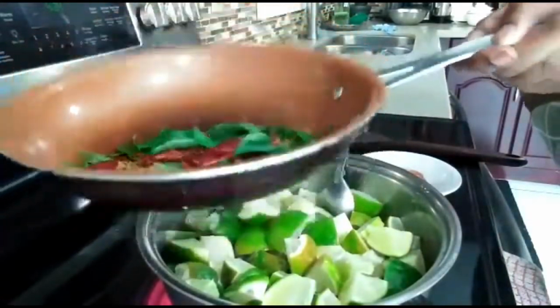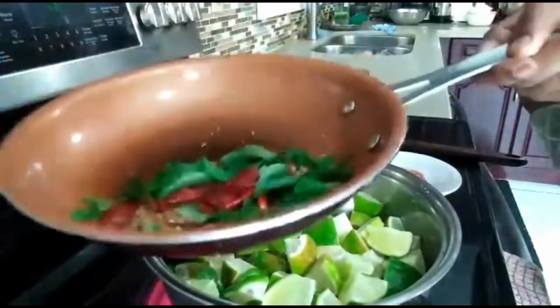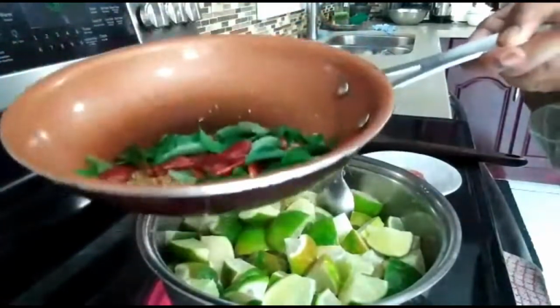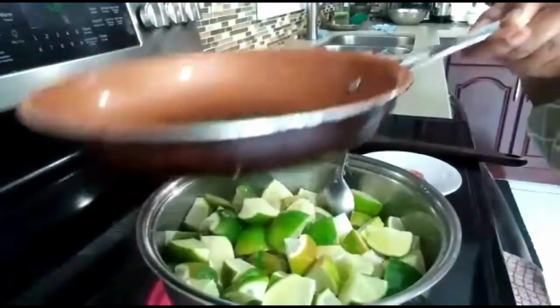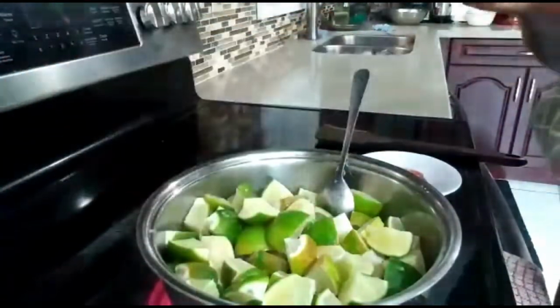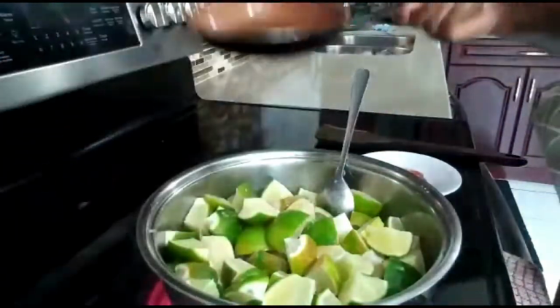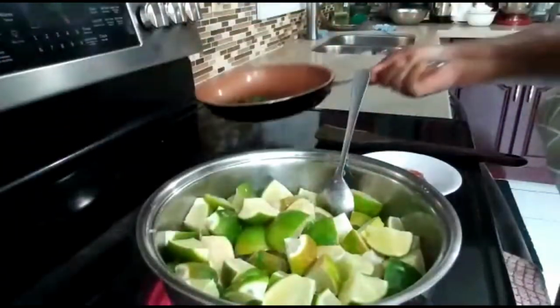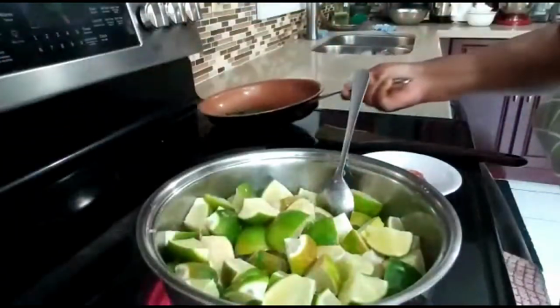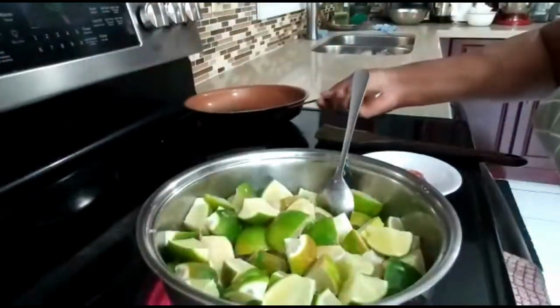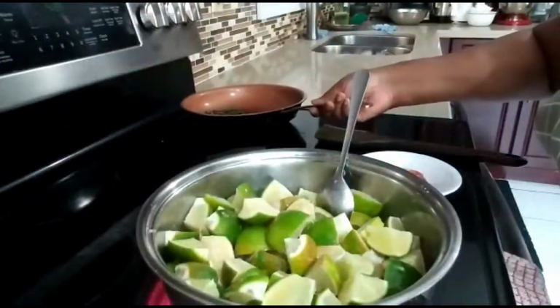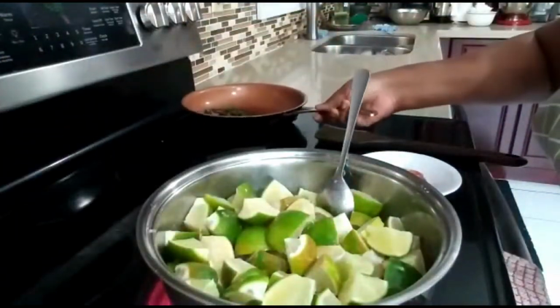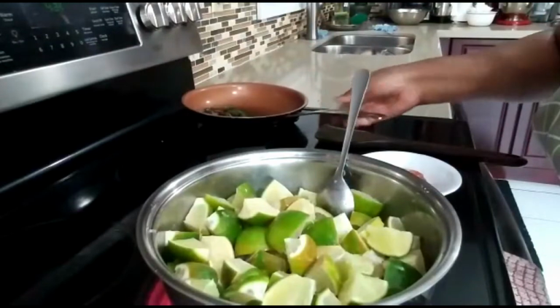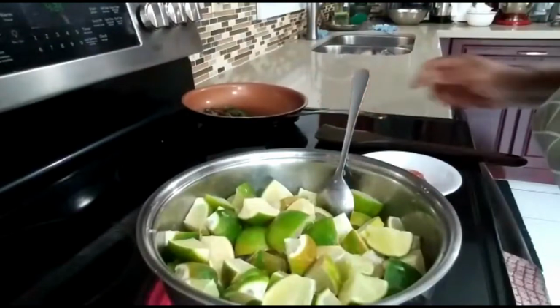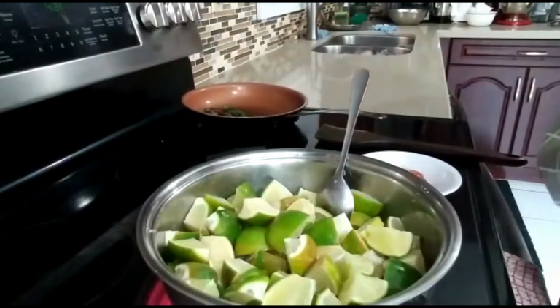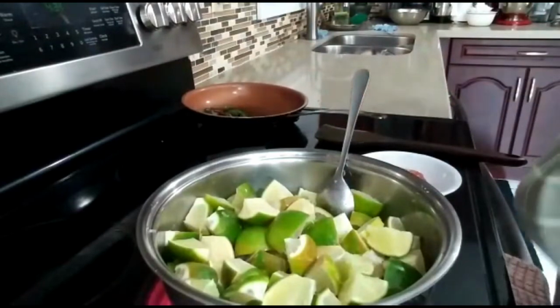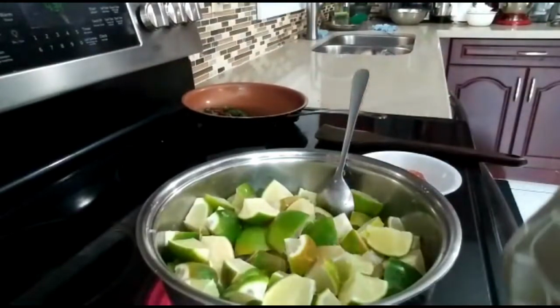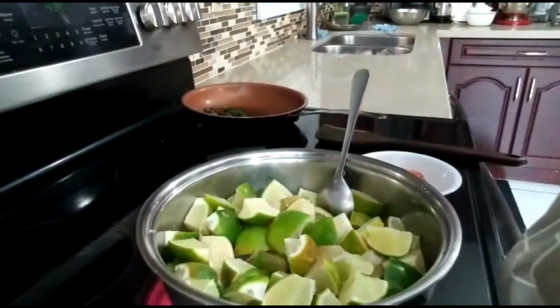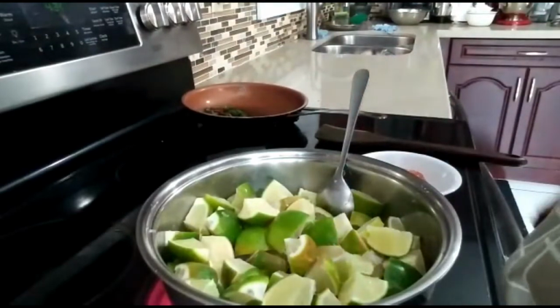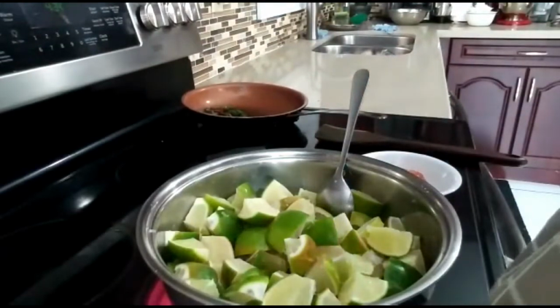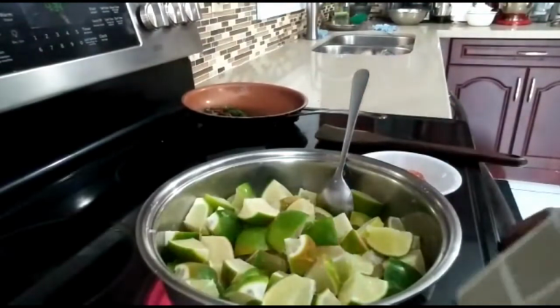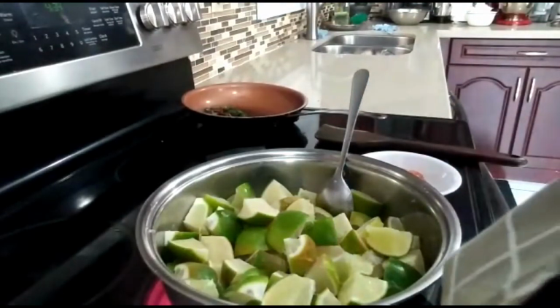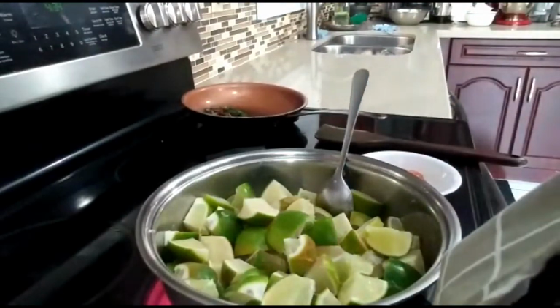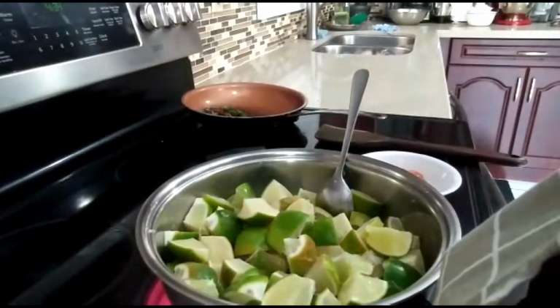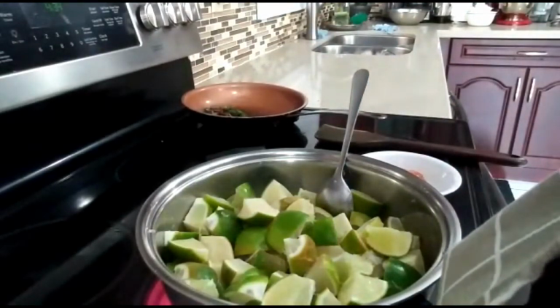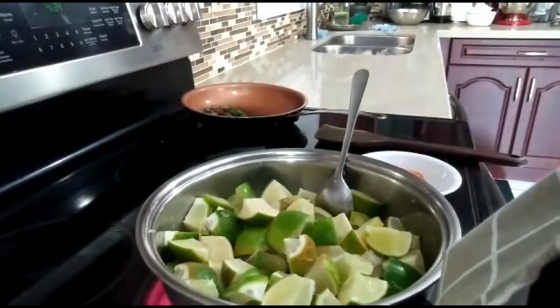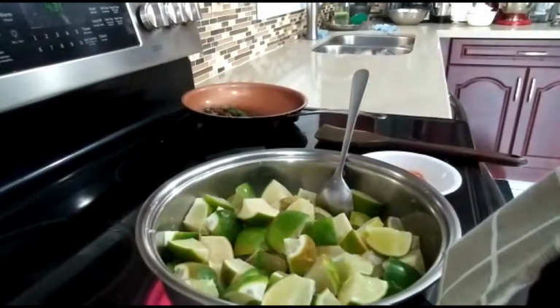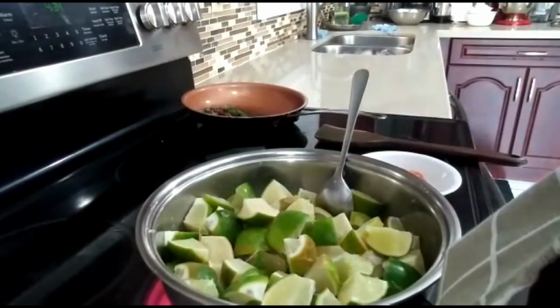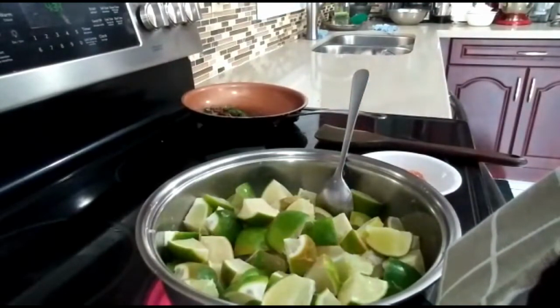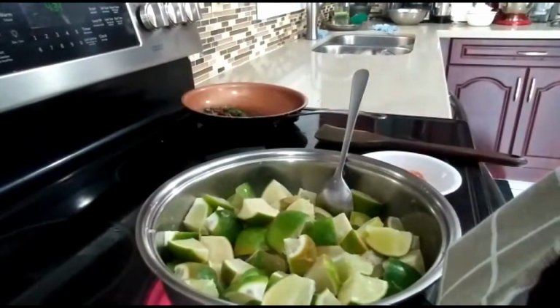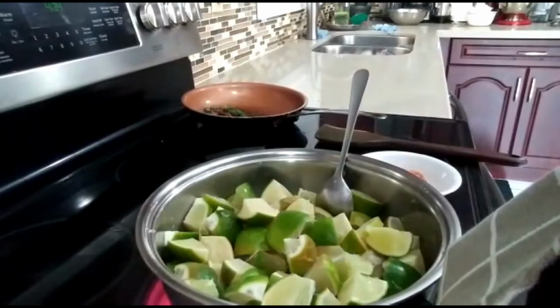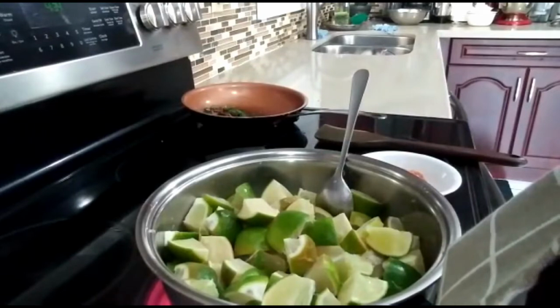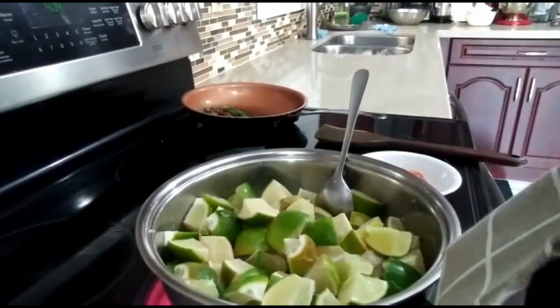We are done with the spices. While we wait another 10 minutes for the pickle, we'll get ready for the next step.